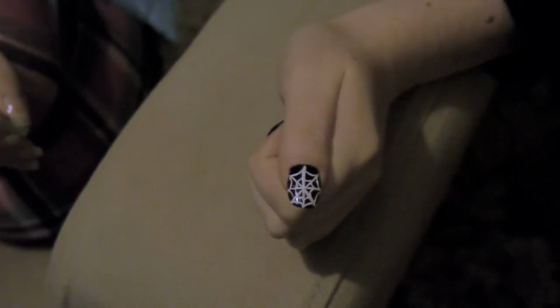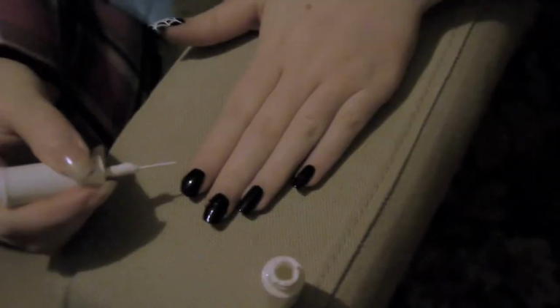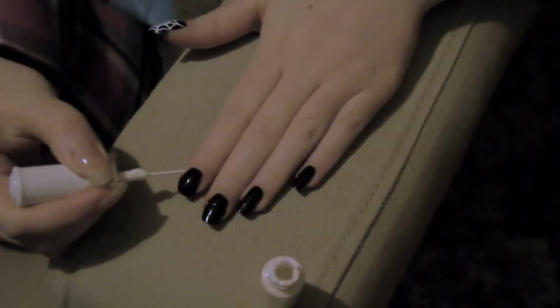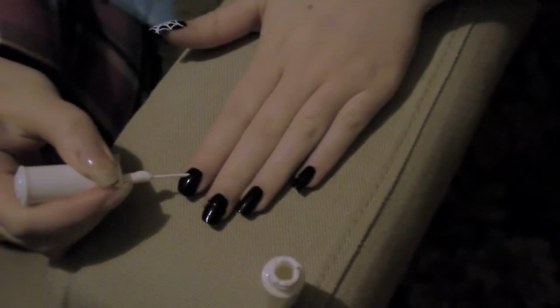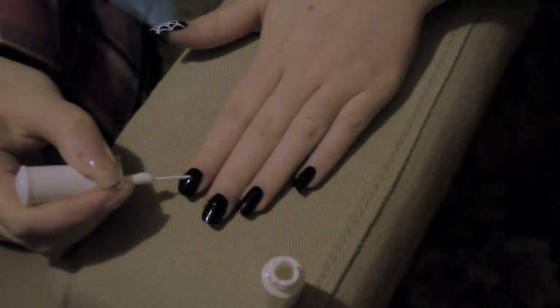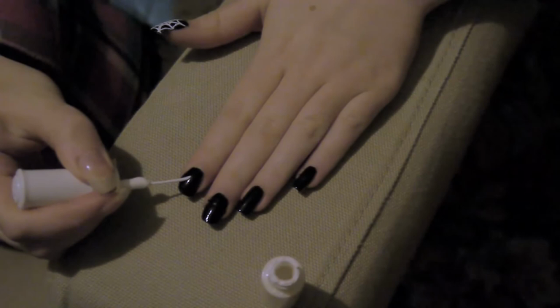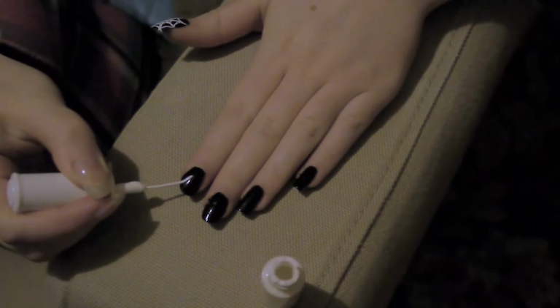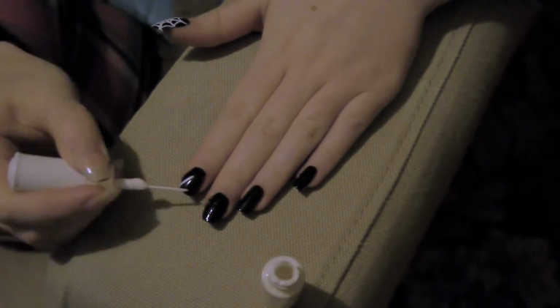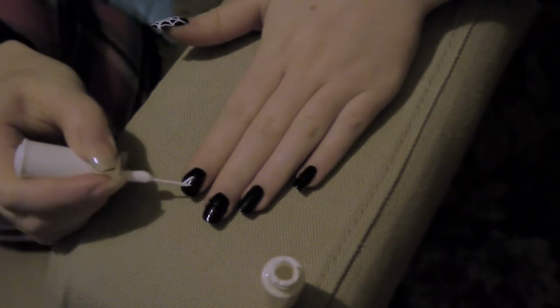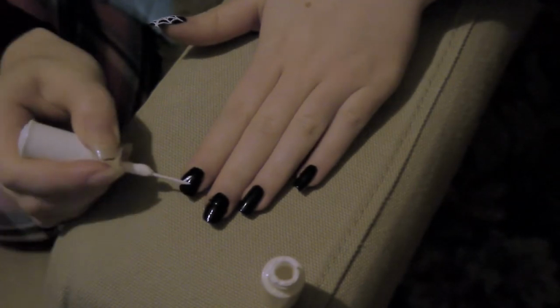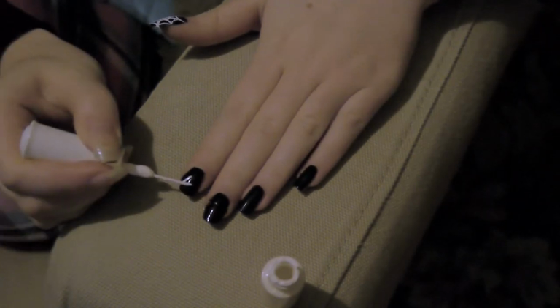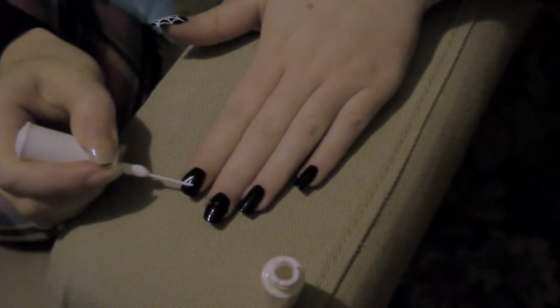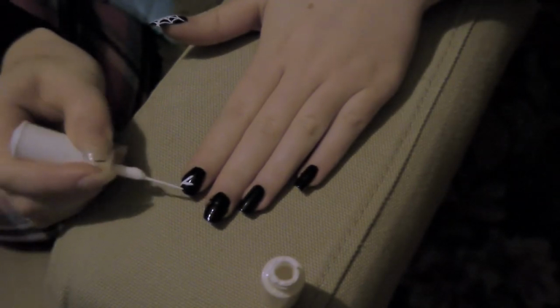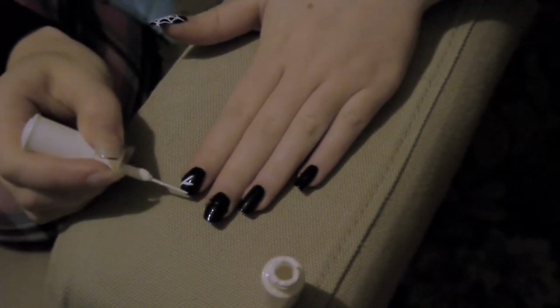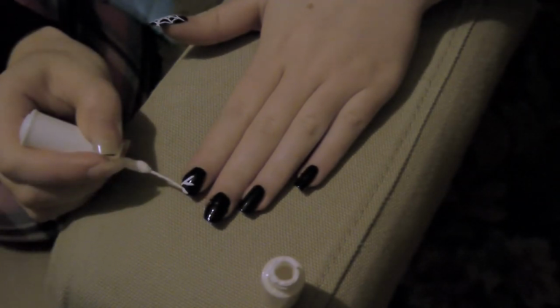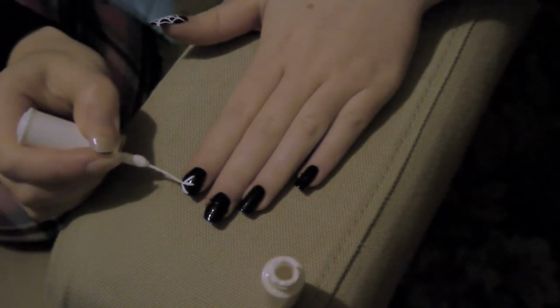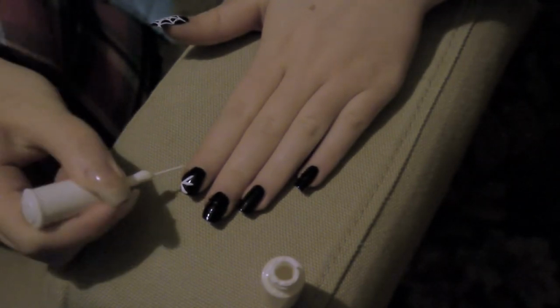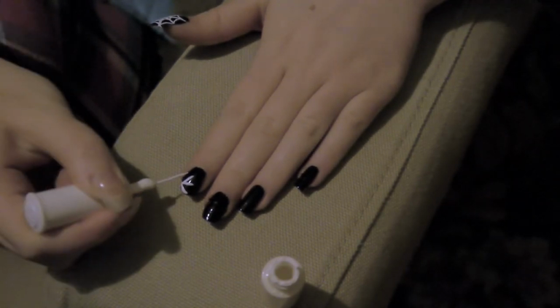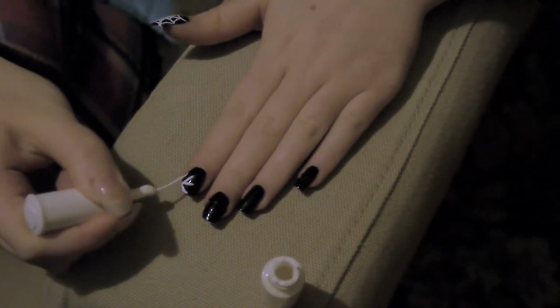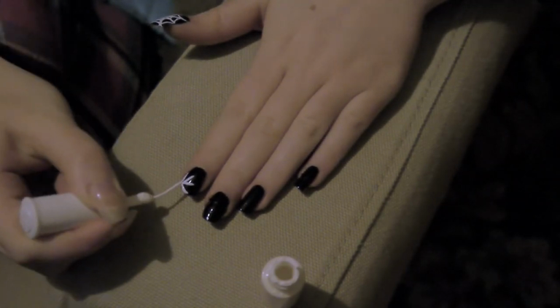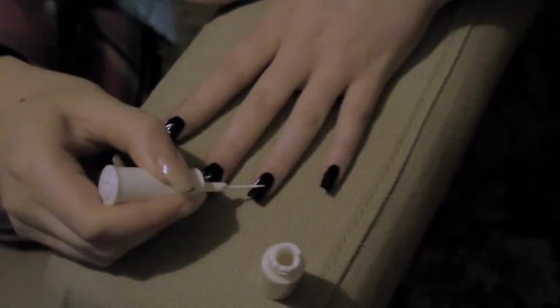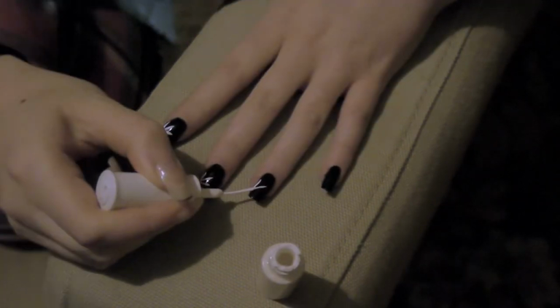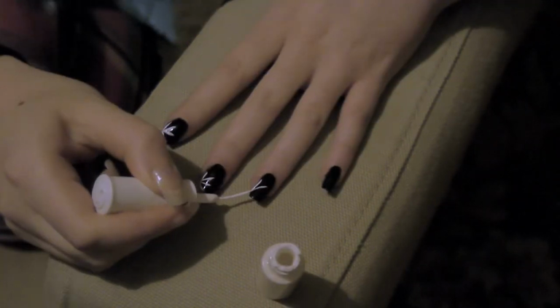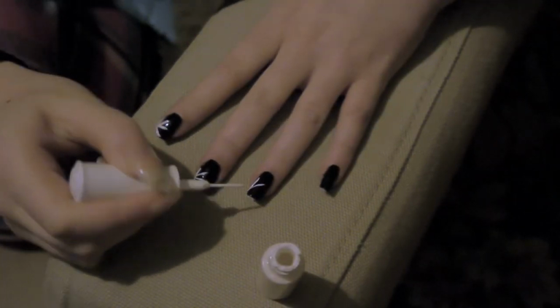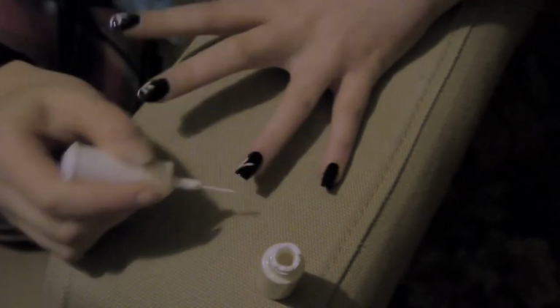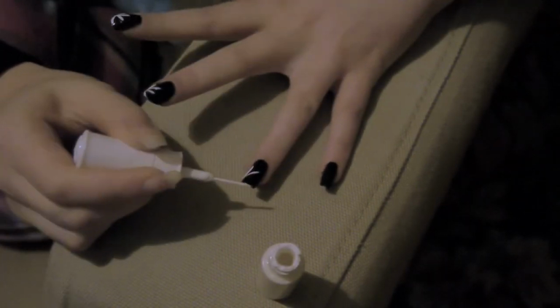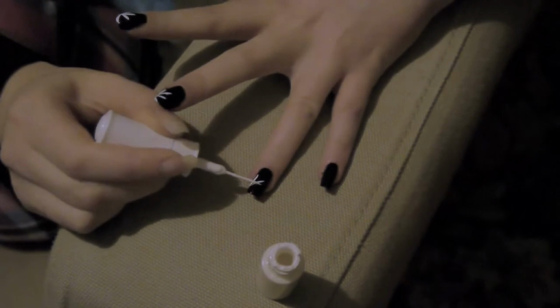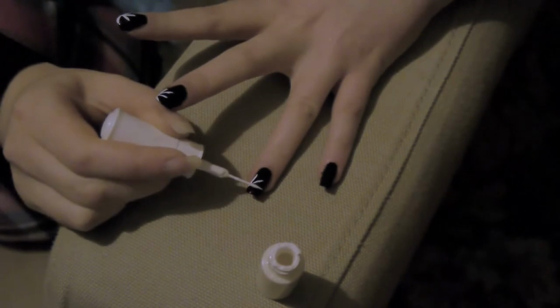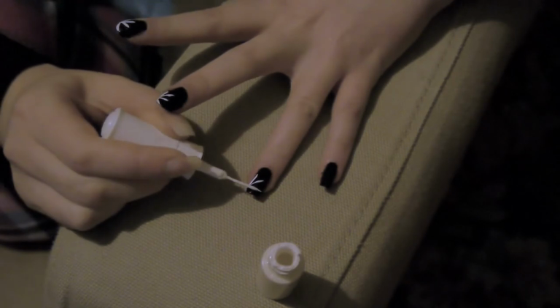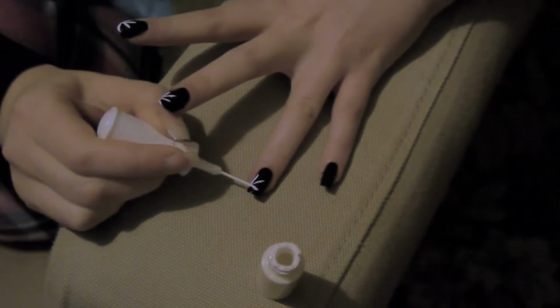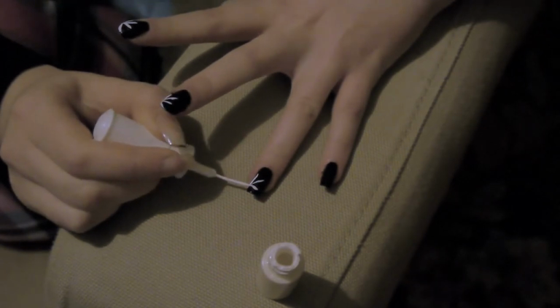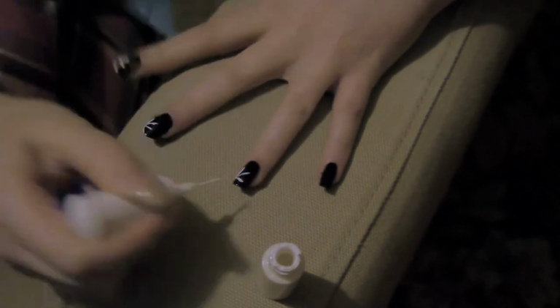I'll just make smaller ones onto the fingernails, and just keep doing the same design until the whole hand is completed.